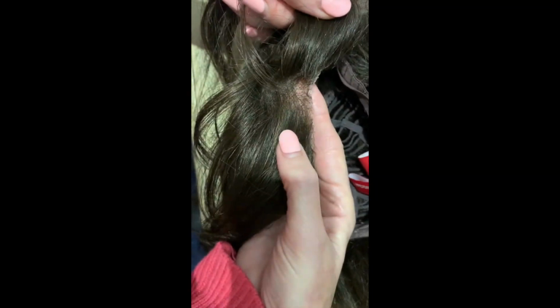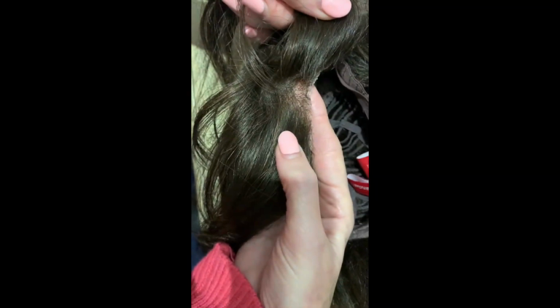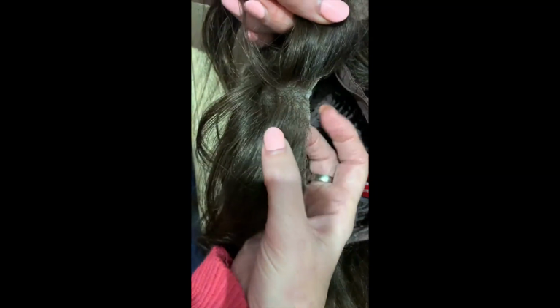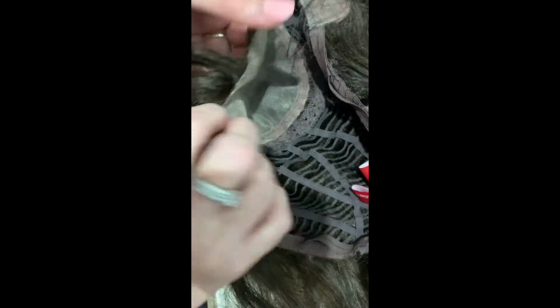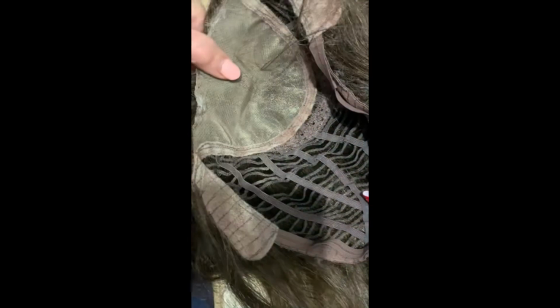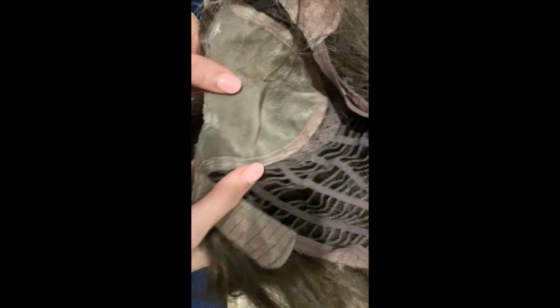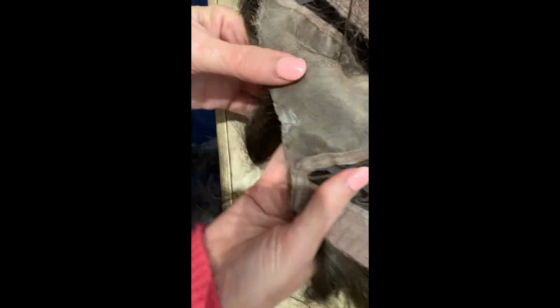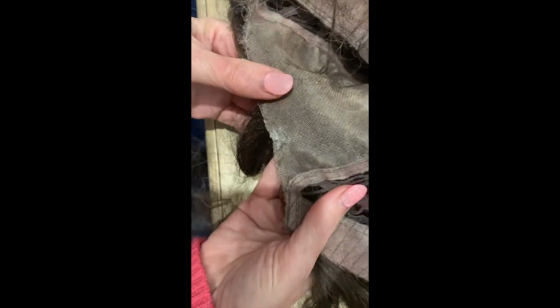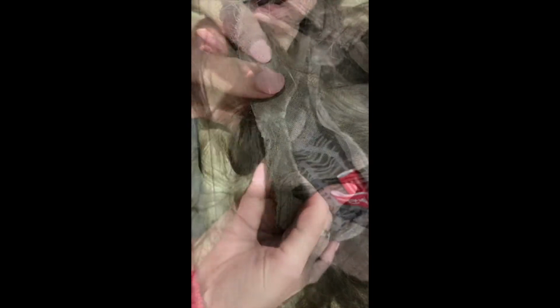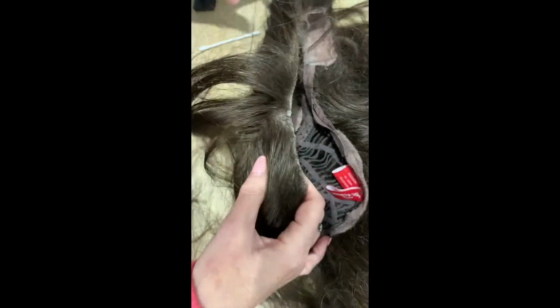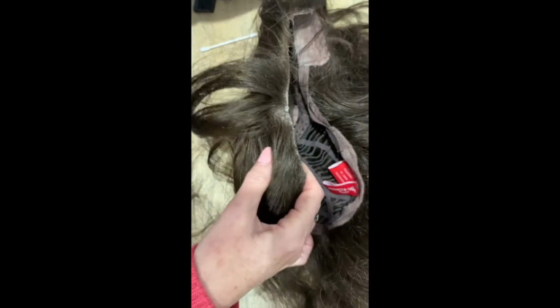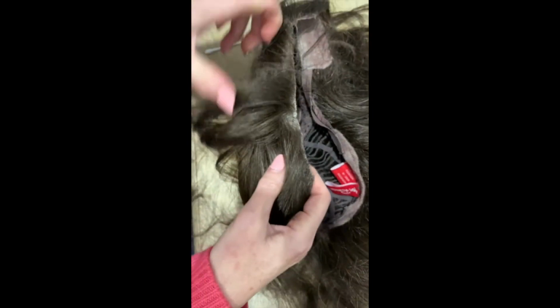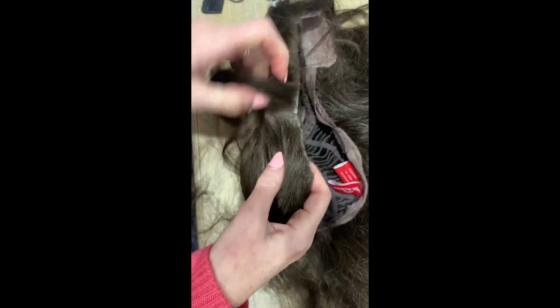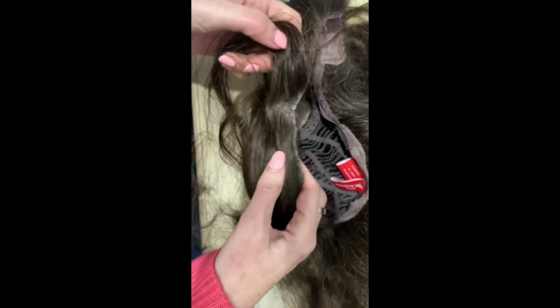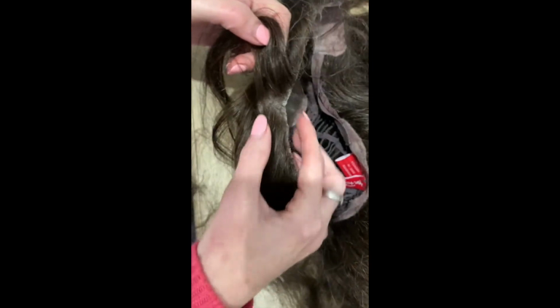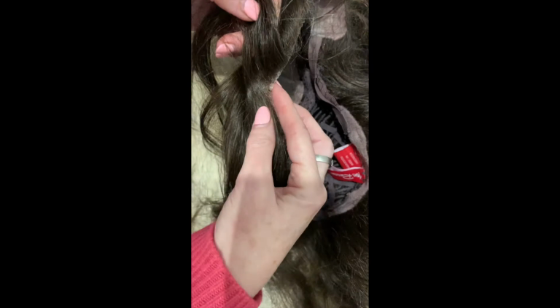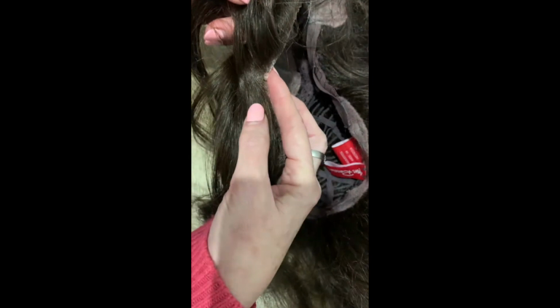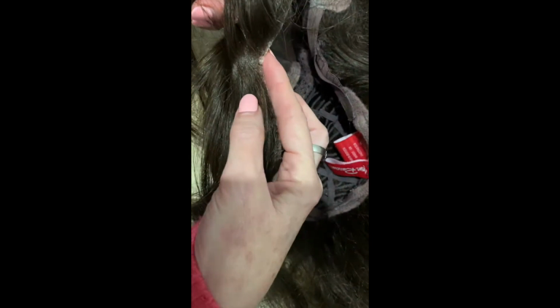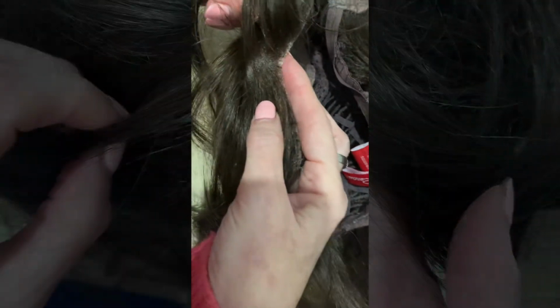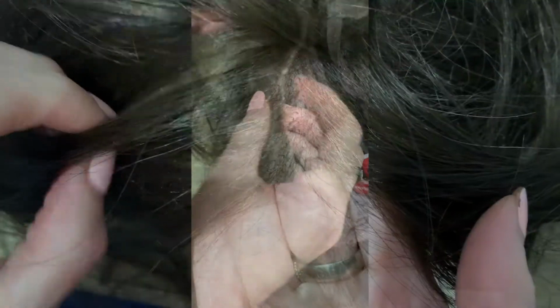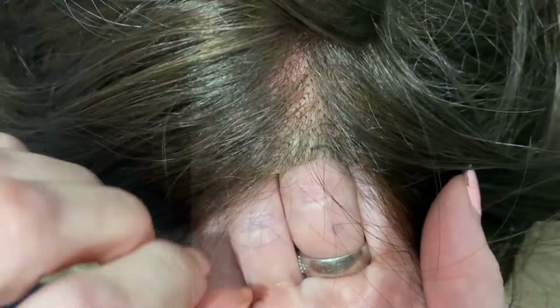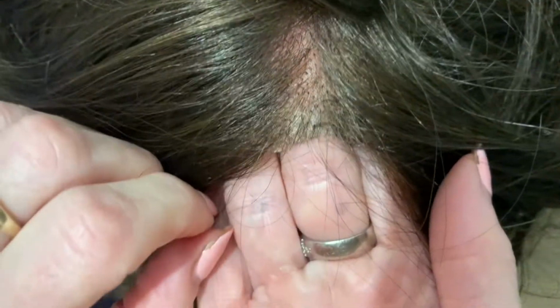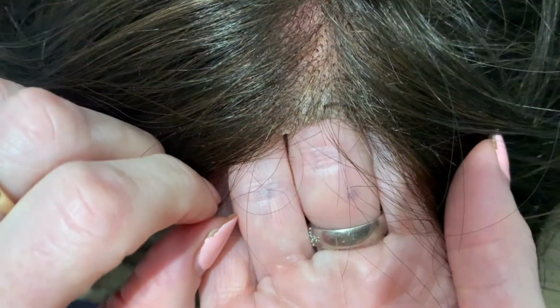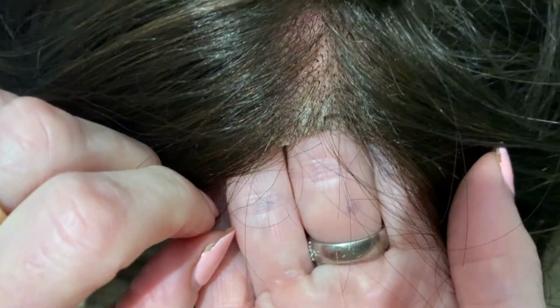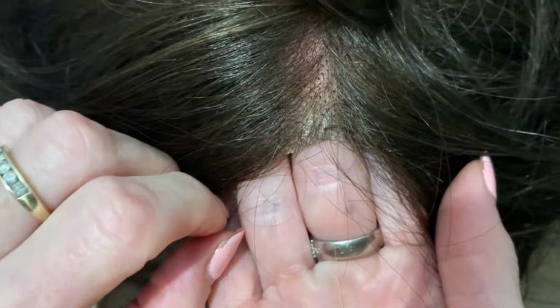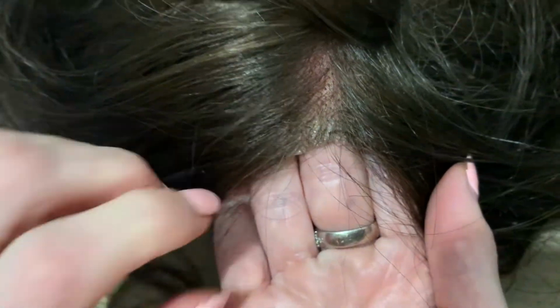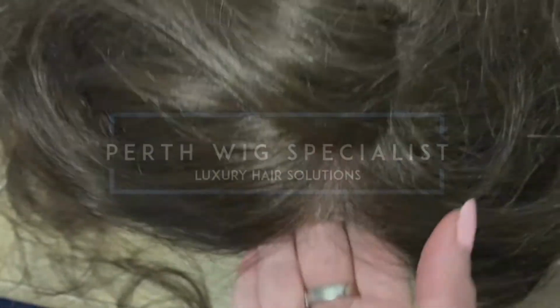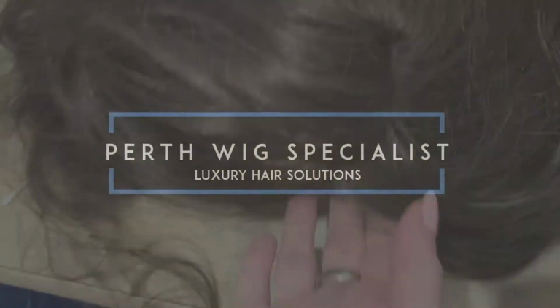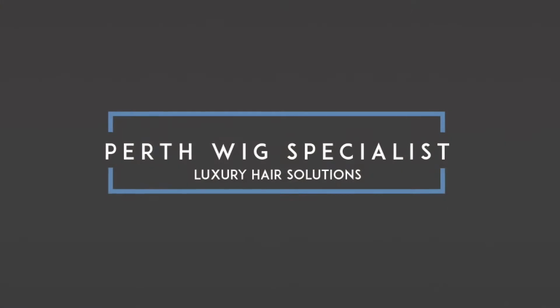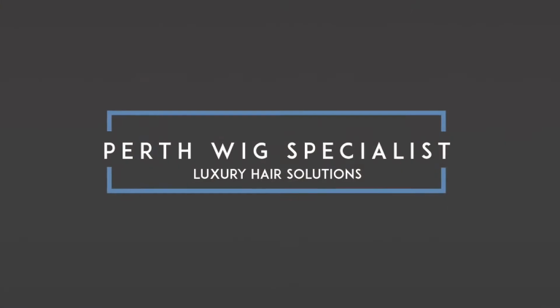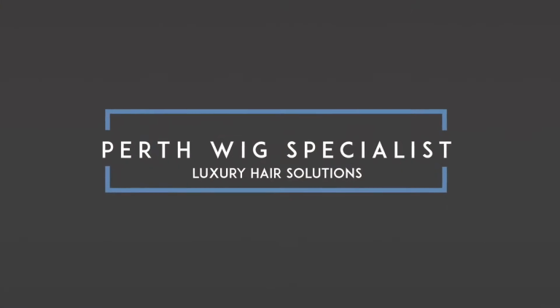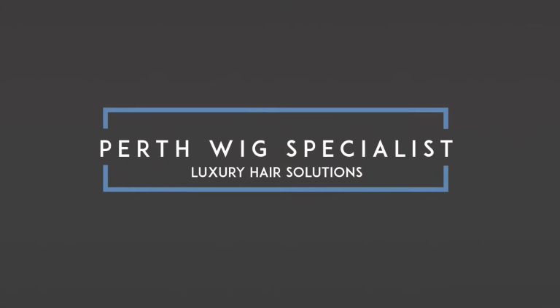And there you have it — the end result. You can see here that it's not perfect, however it does have a very good result. You can still see through nicely to the scalp, and the glue has bonded the wig back together beautifully.